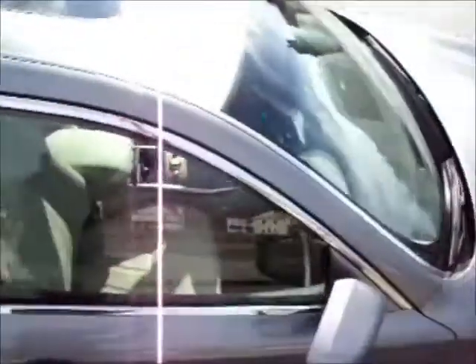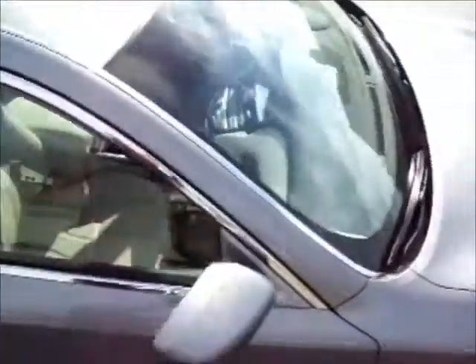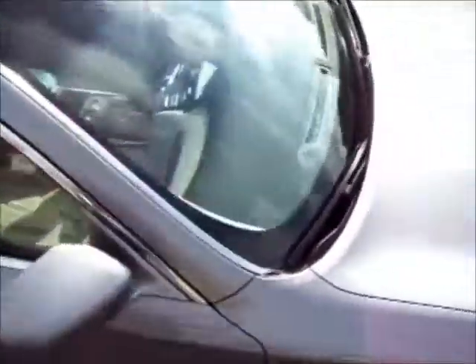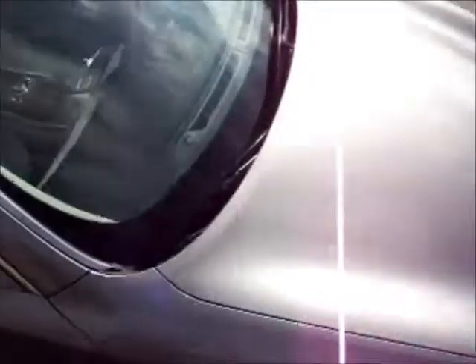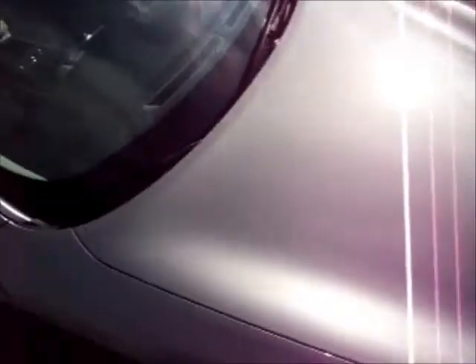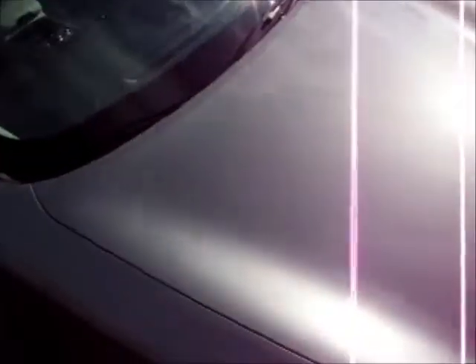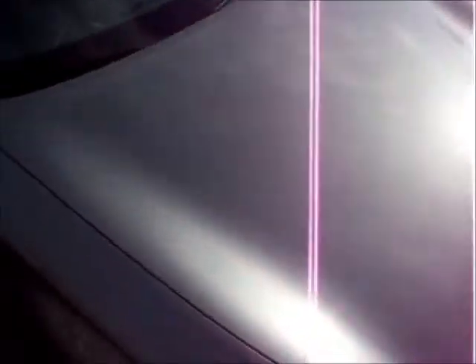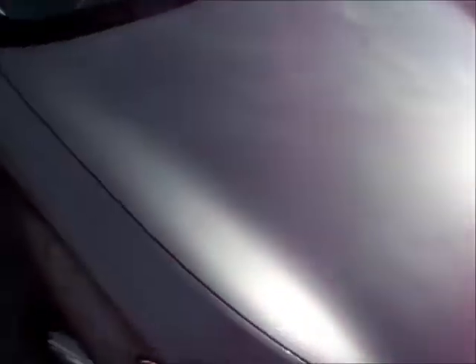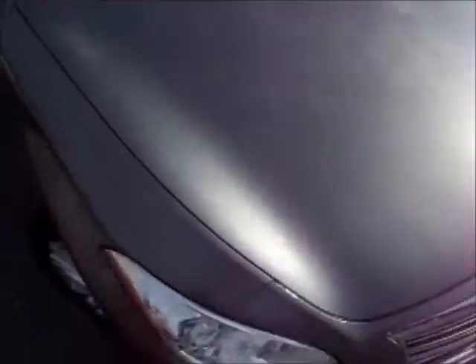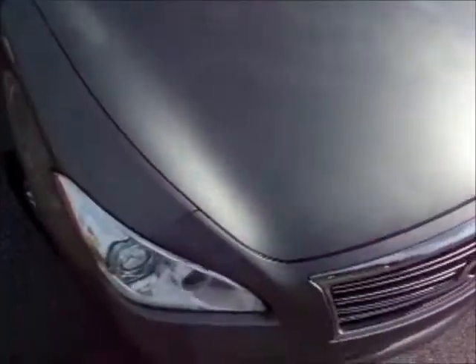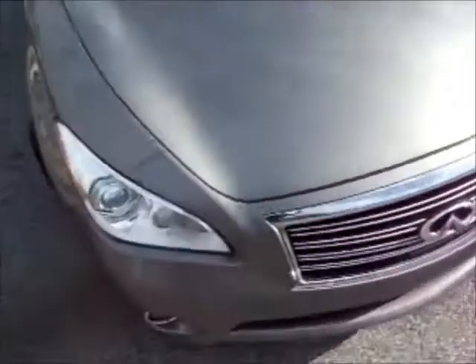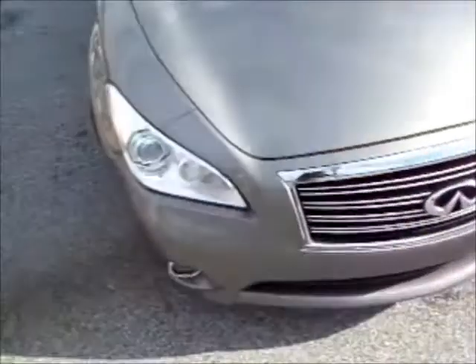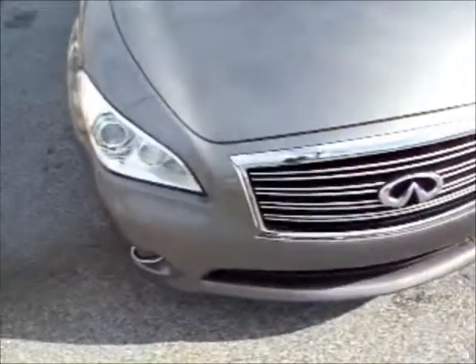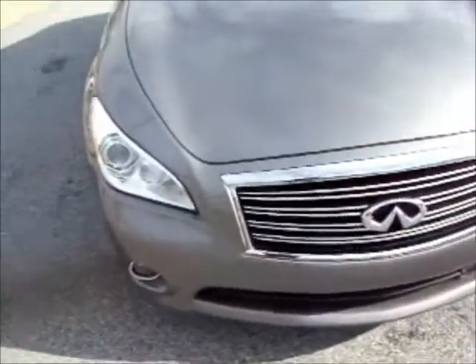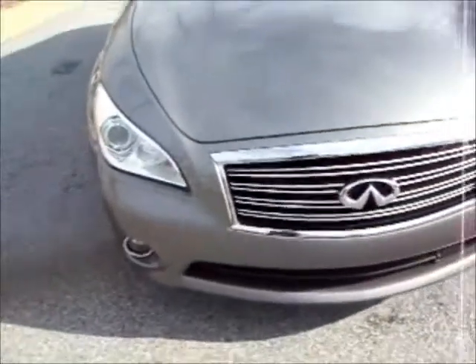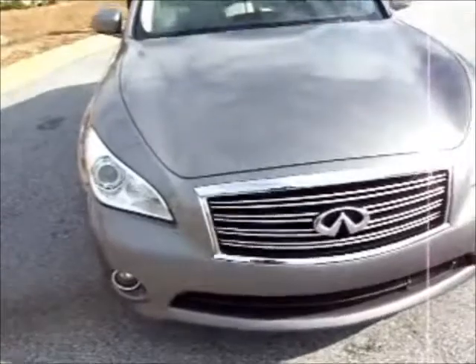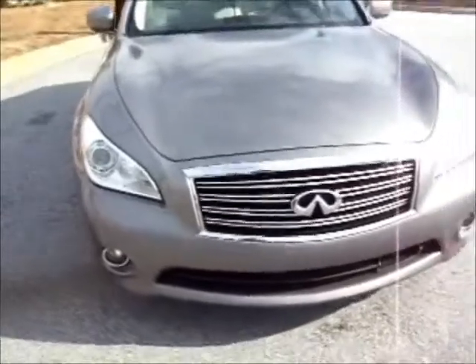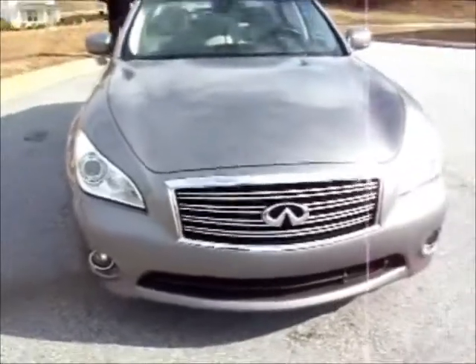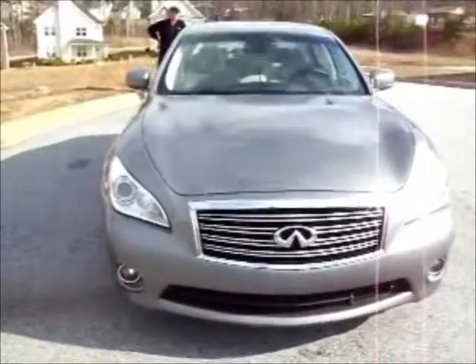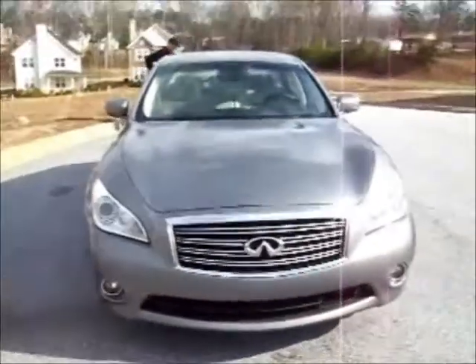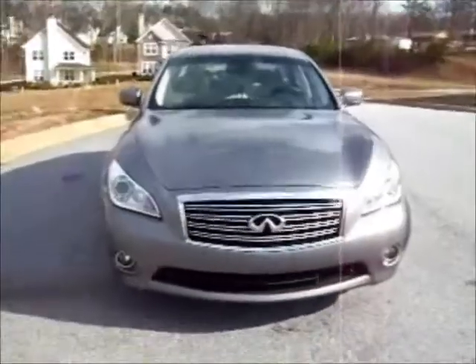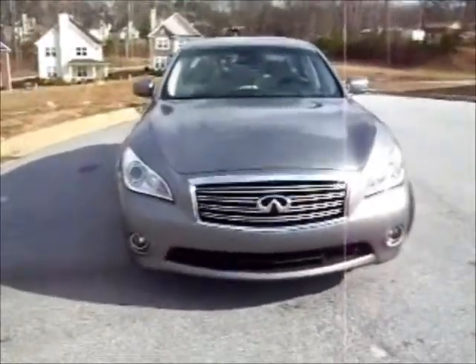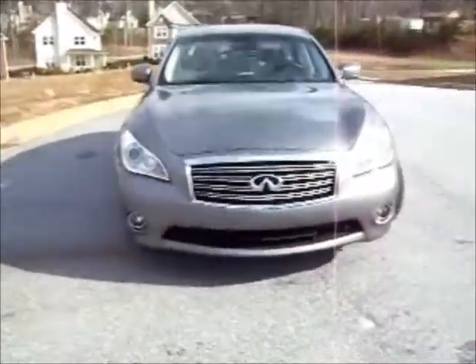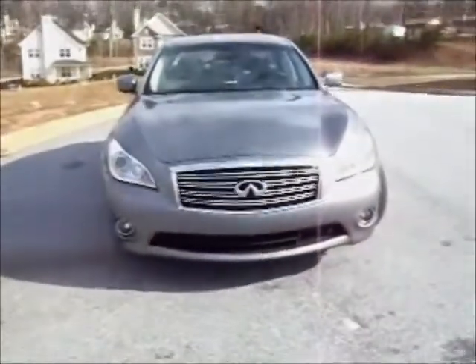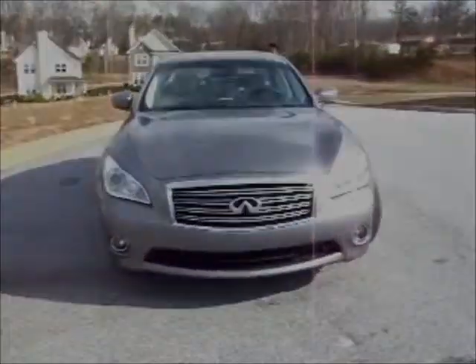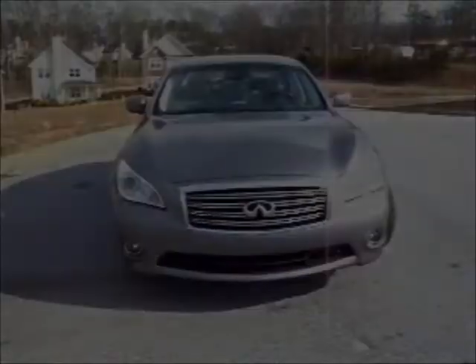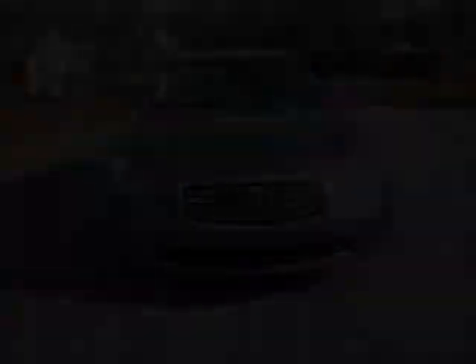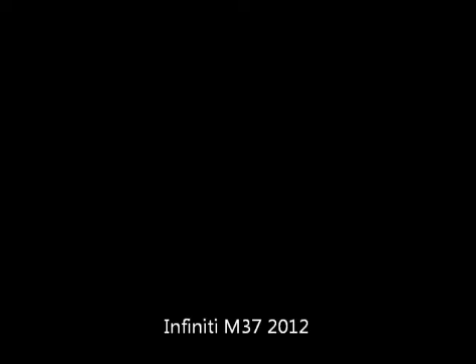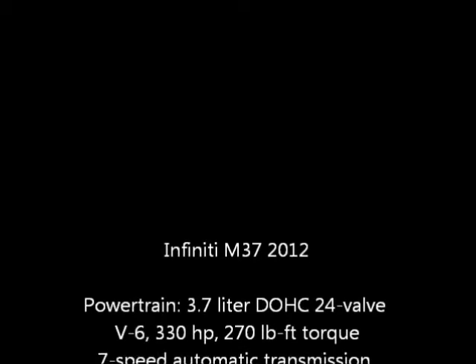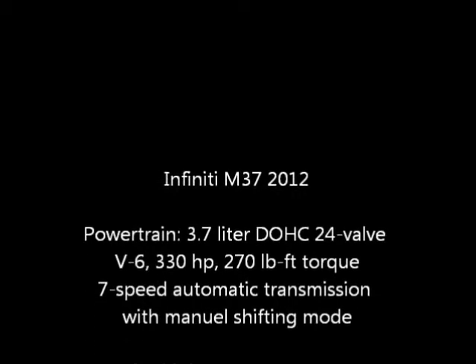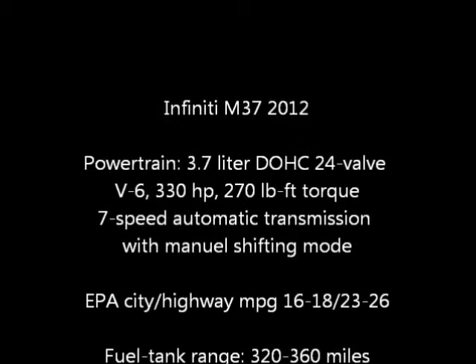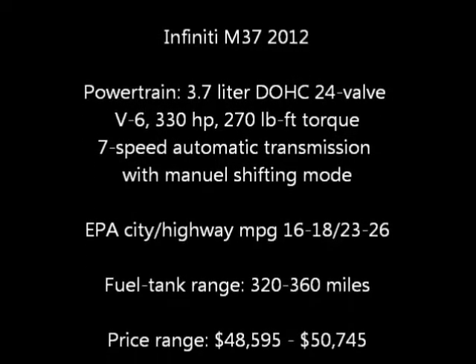The model I tested, which included all of the full packages, will set you back $59,375. And guess what? You will not be disappointed. For Assignment Now Road Test, I'm Stan Washington.